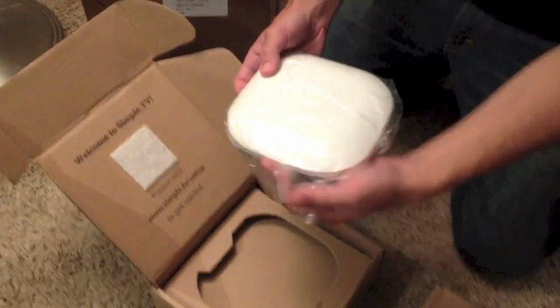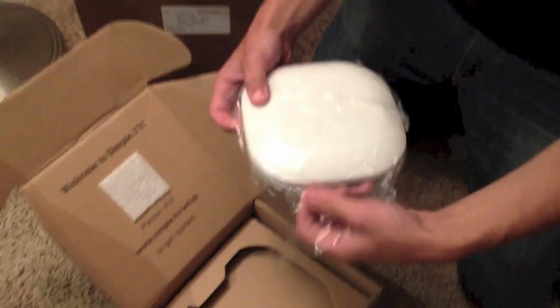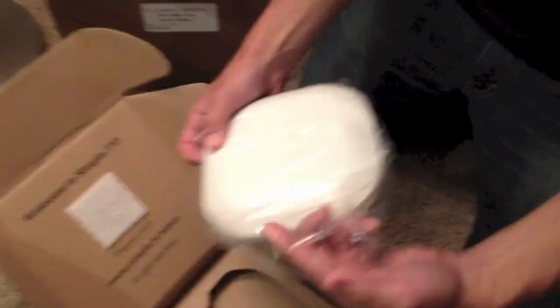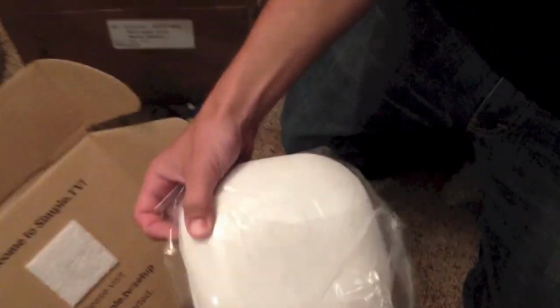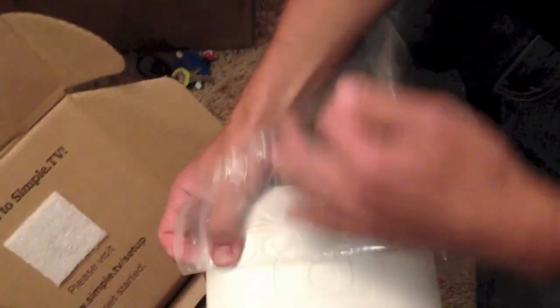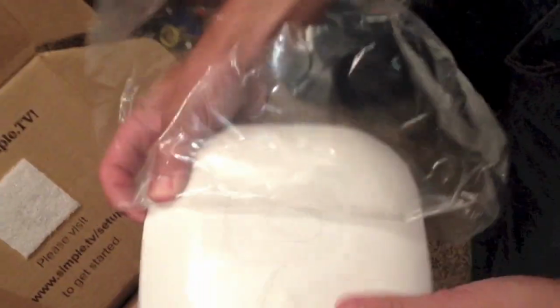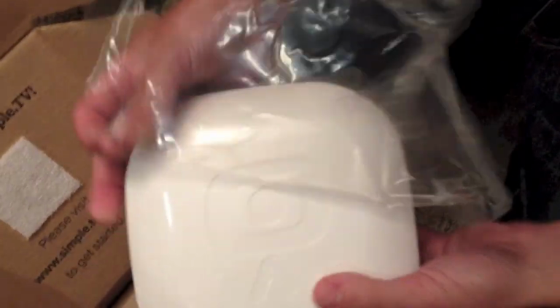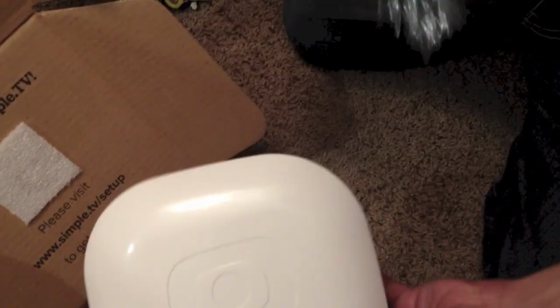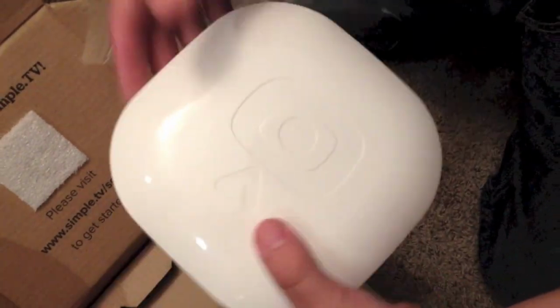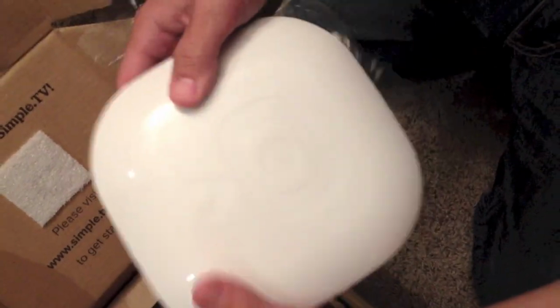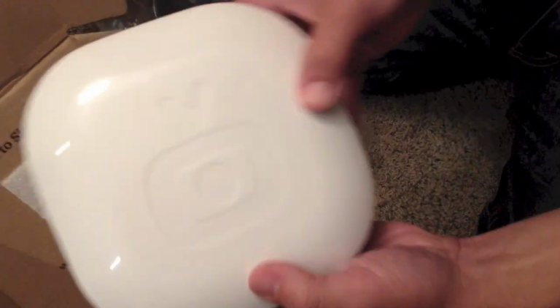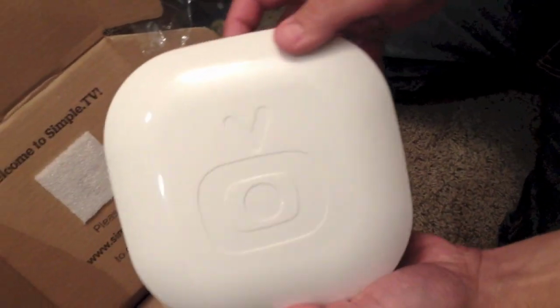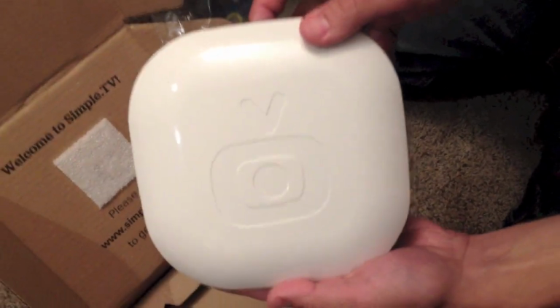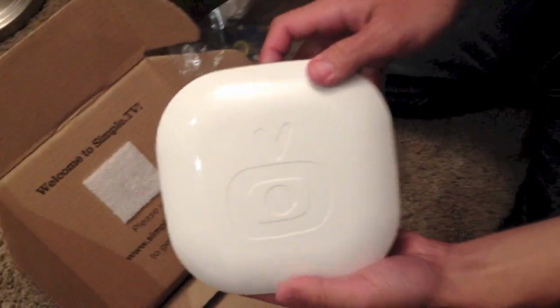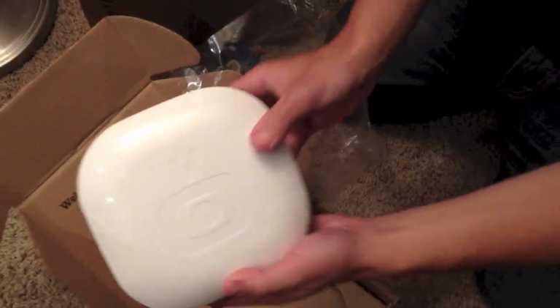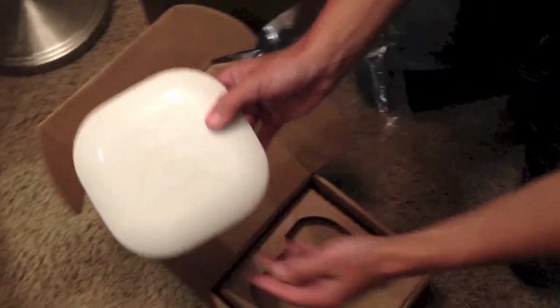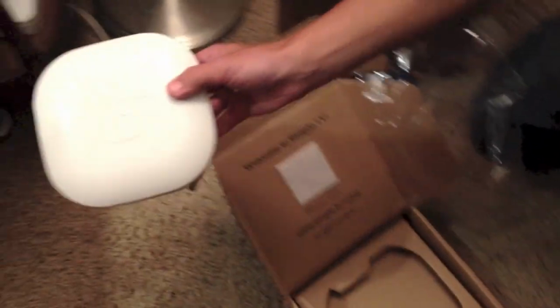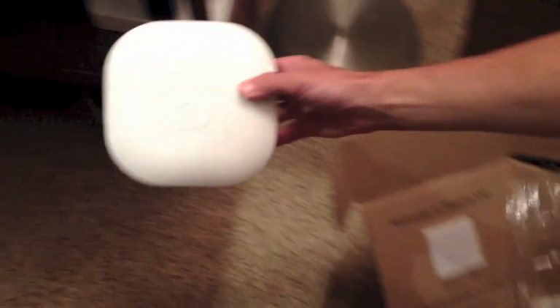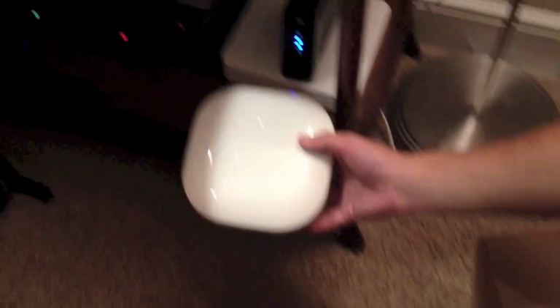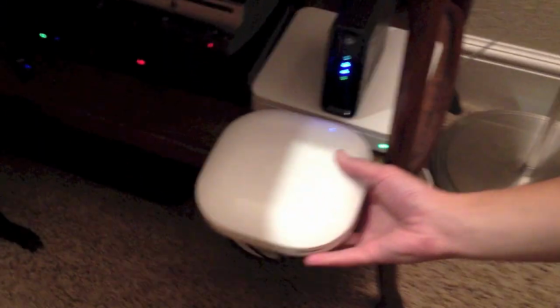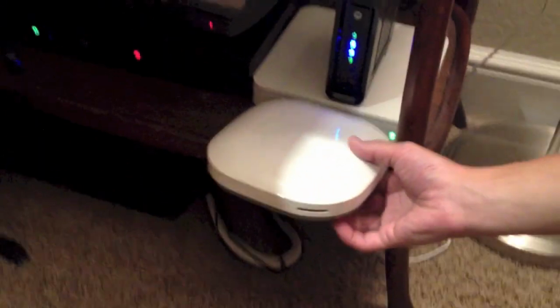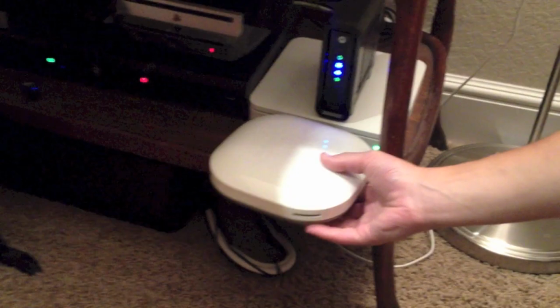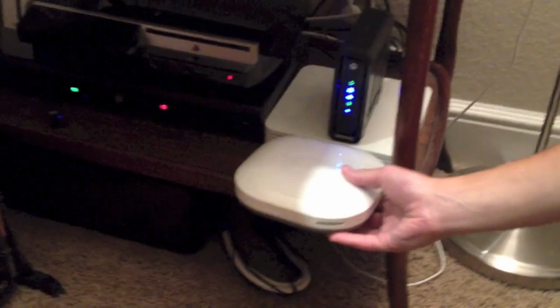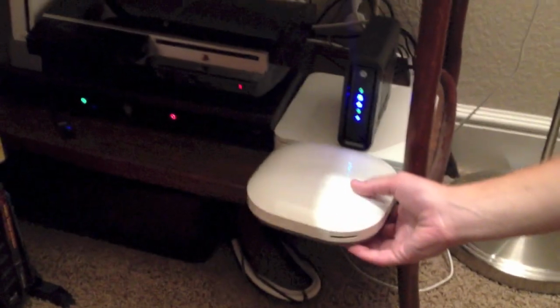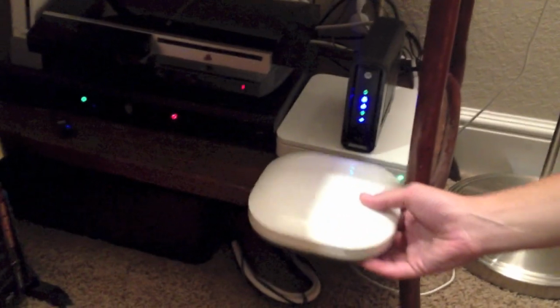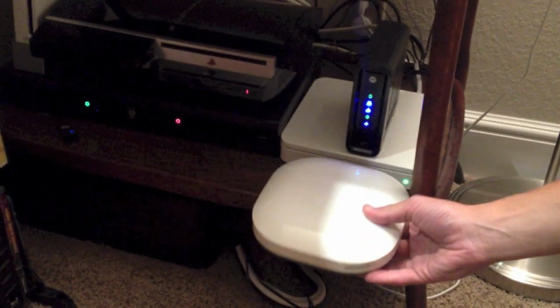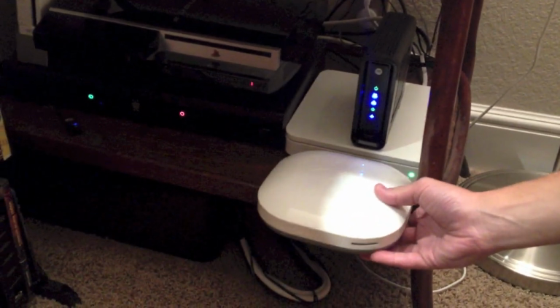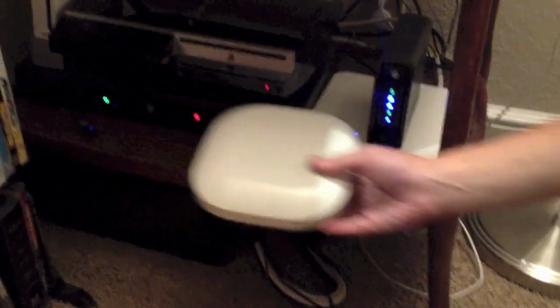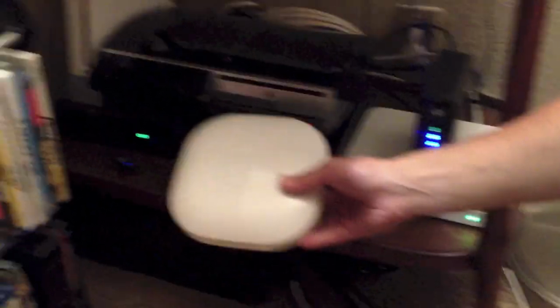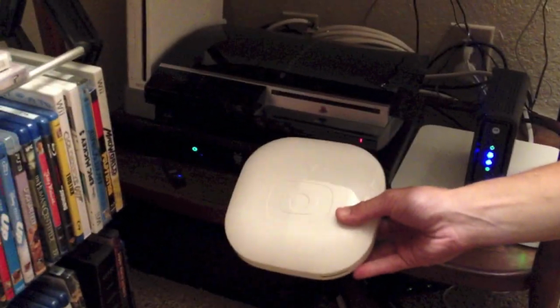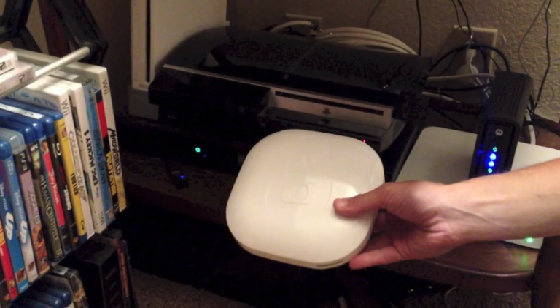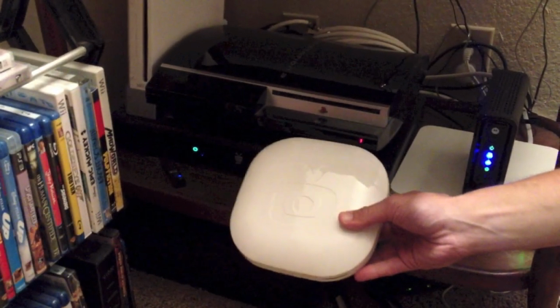It's pretty small. If you want to see what it looks like next to some other home electronics for size comparison, that's an Apple Time Capsule there, and there's an original PS3.